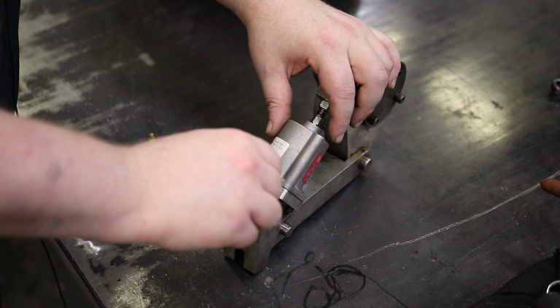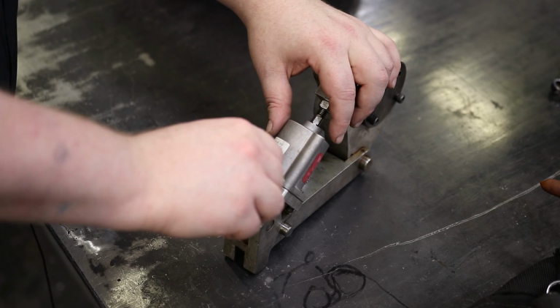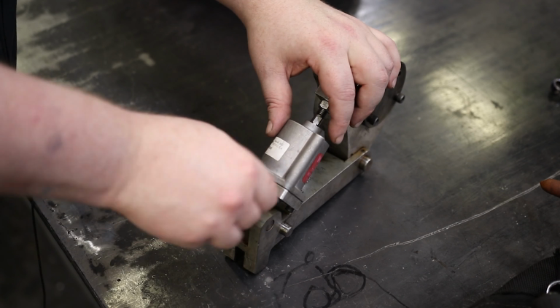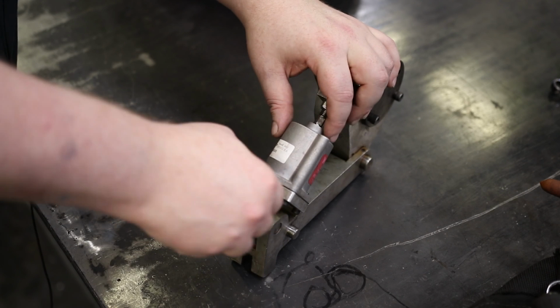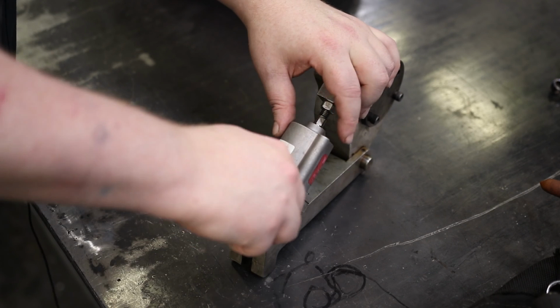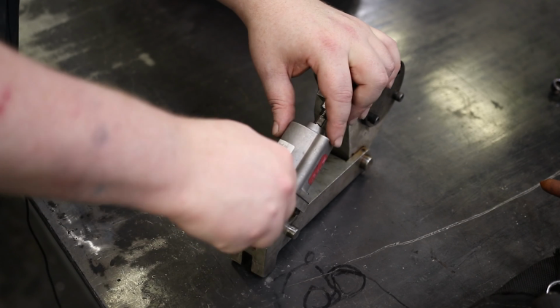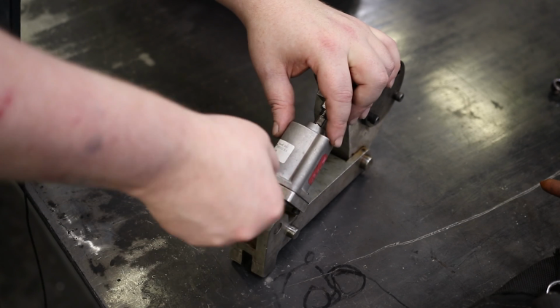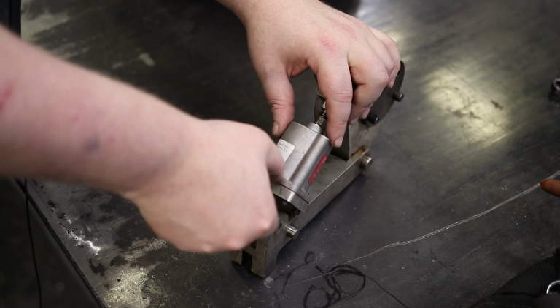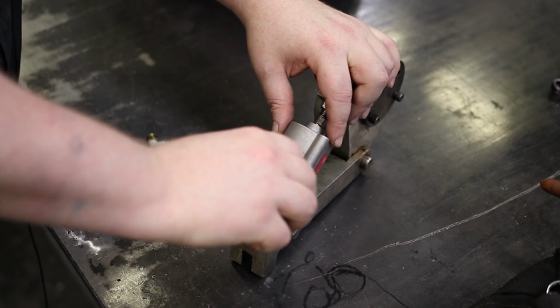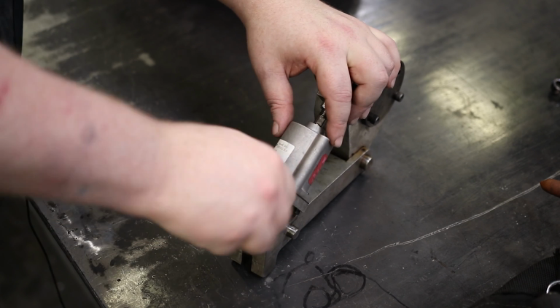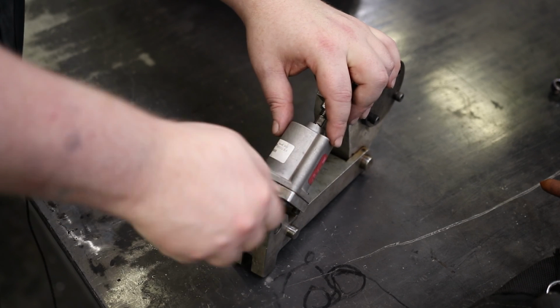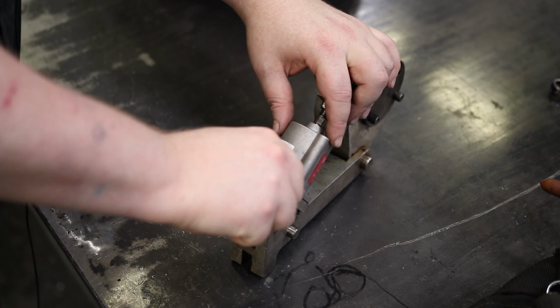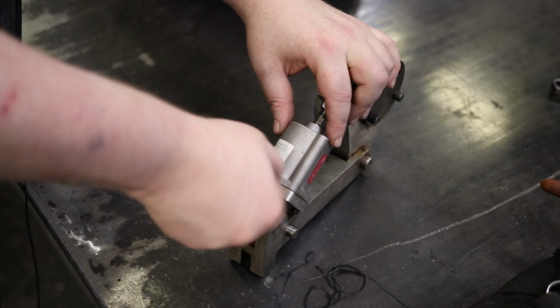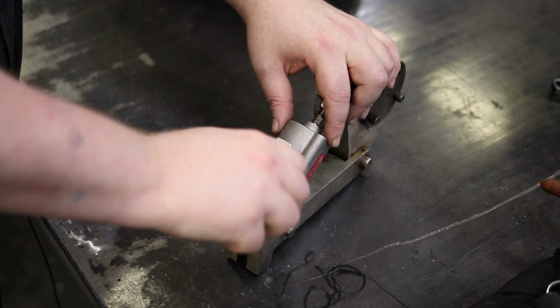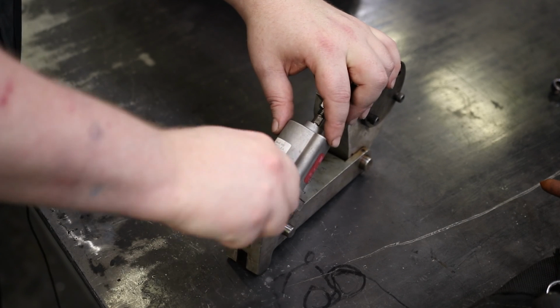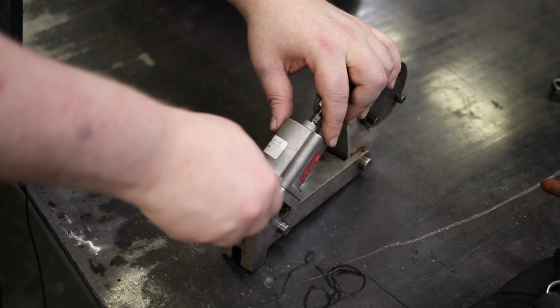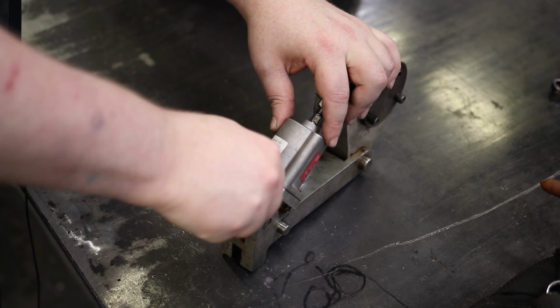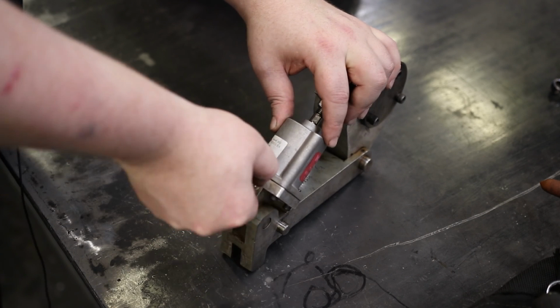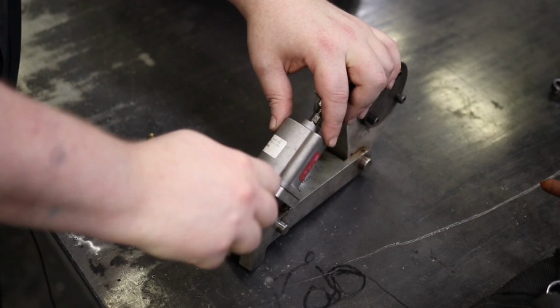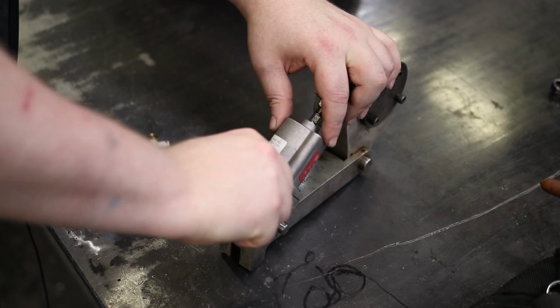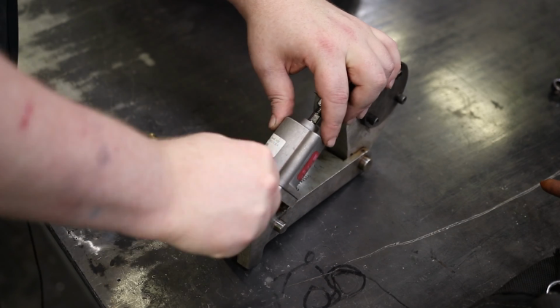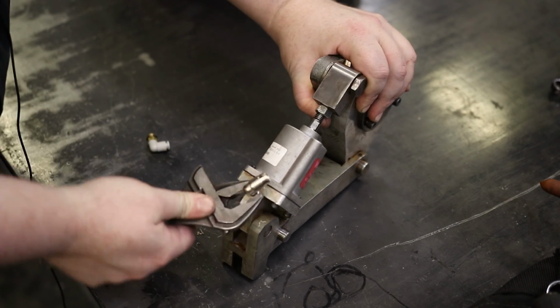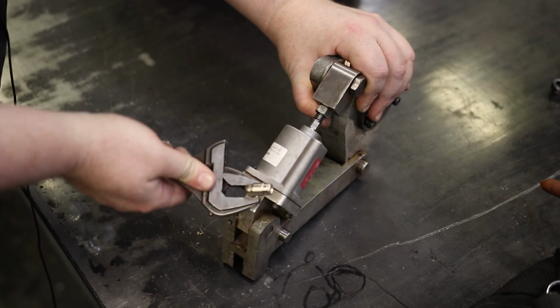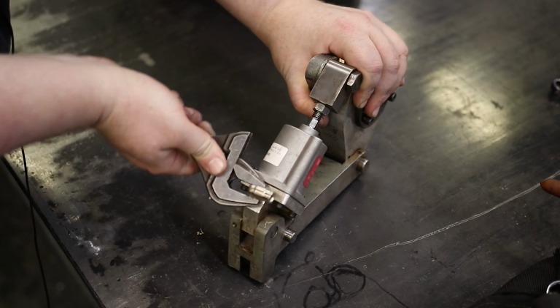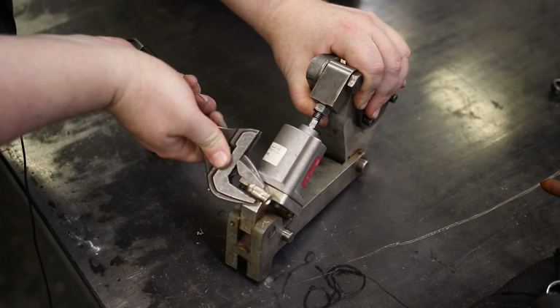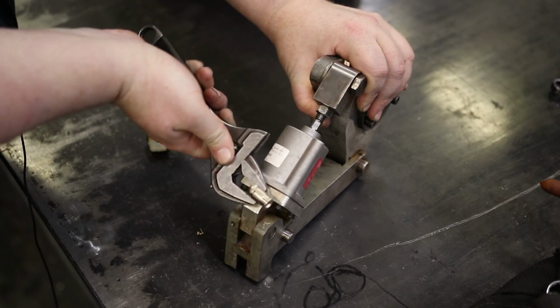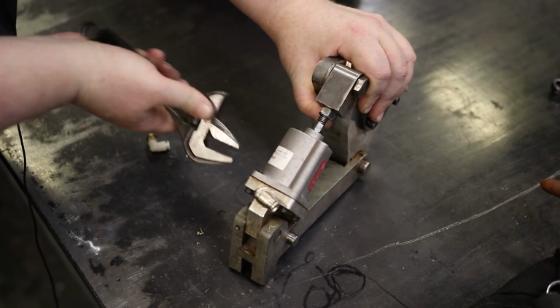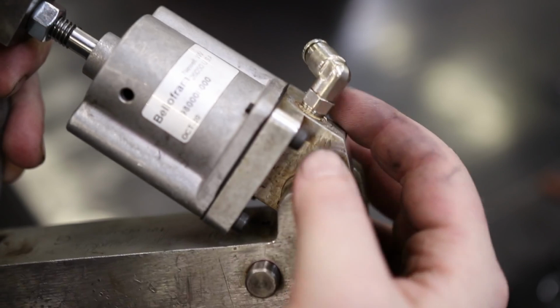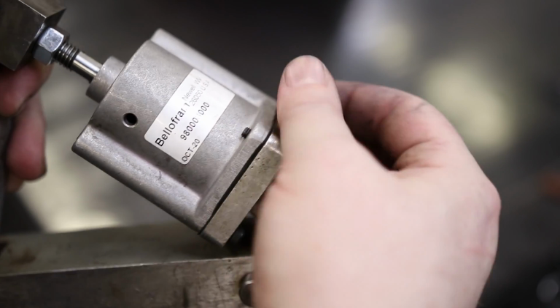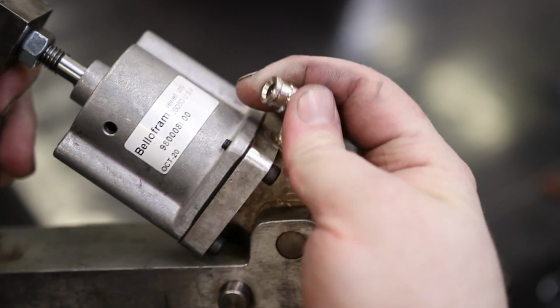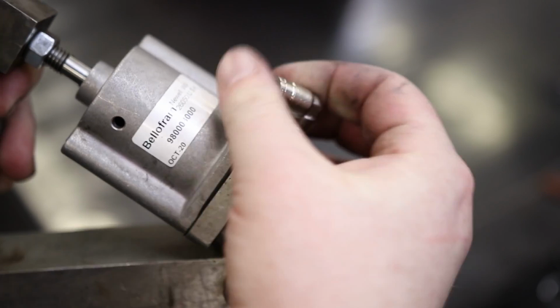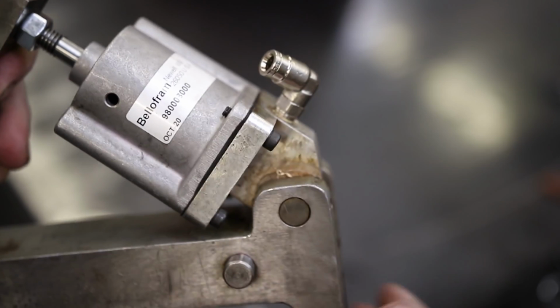And then I got the BSPT. You can see it is going in properly. Now that I've got the right fitting on here, I'll be a lot more confident that this is actually going to last.